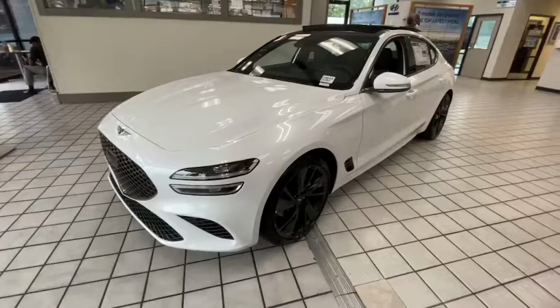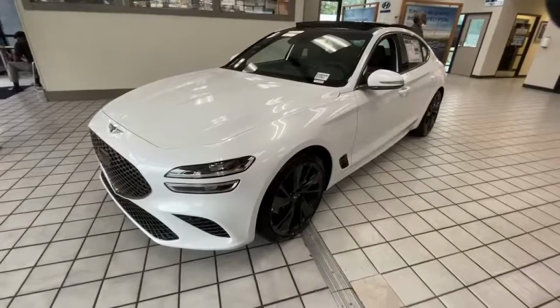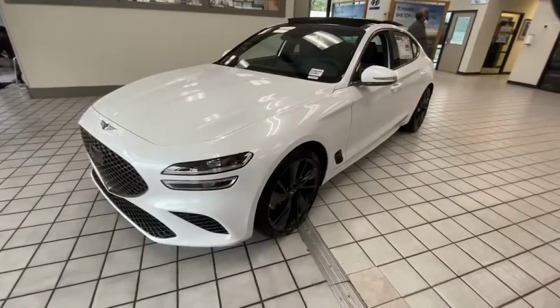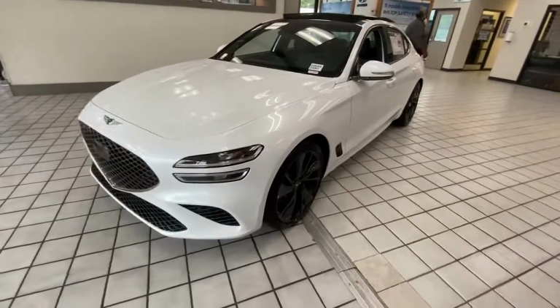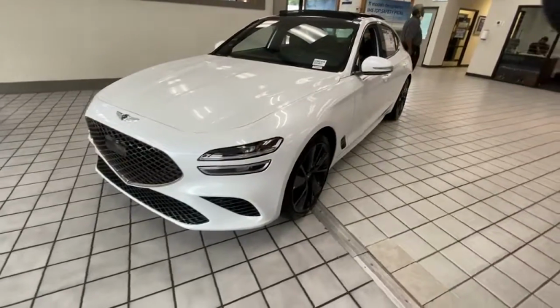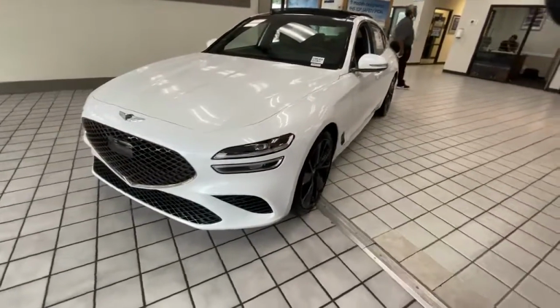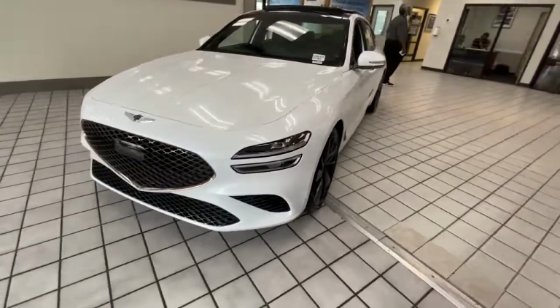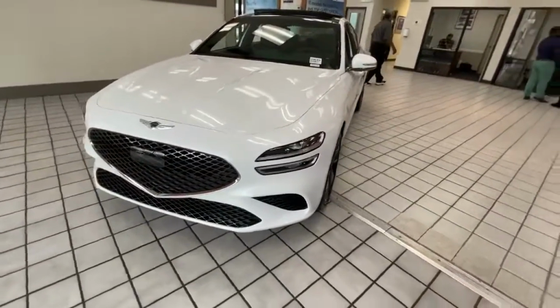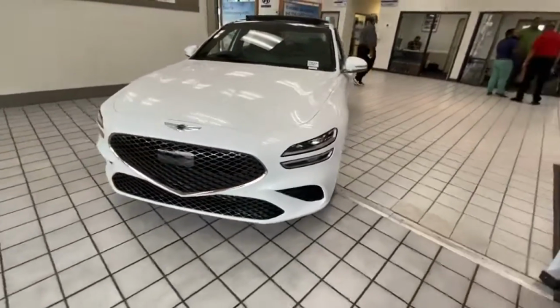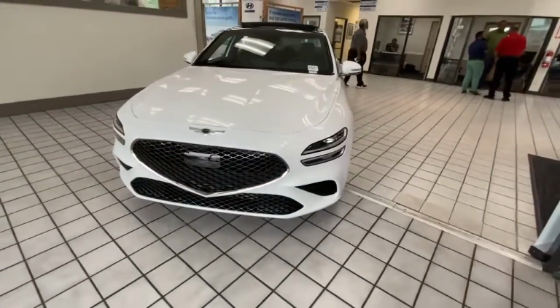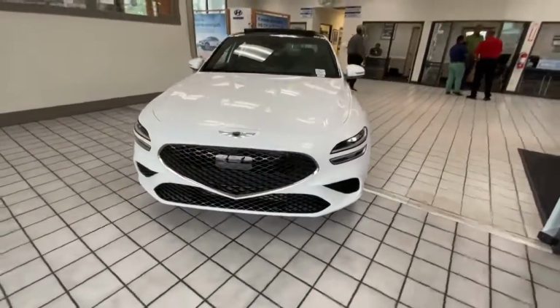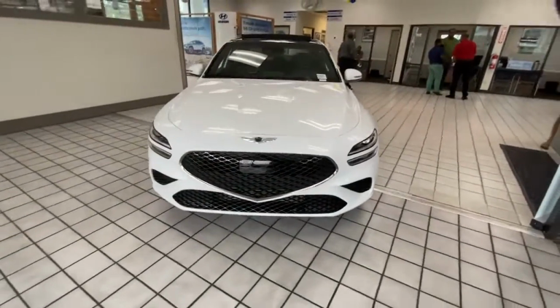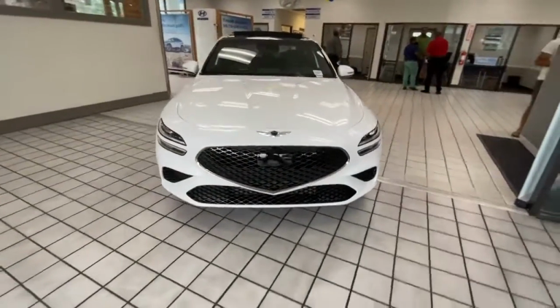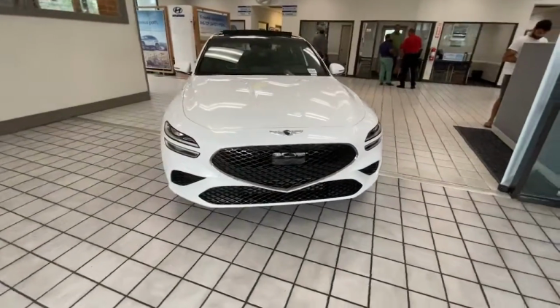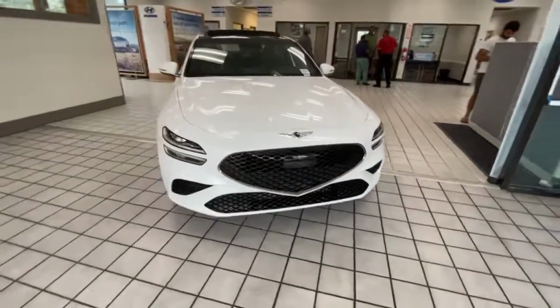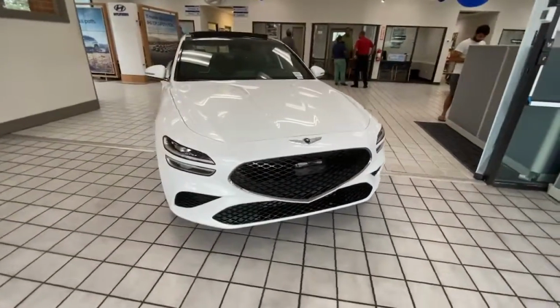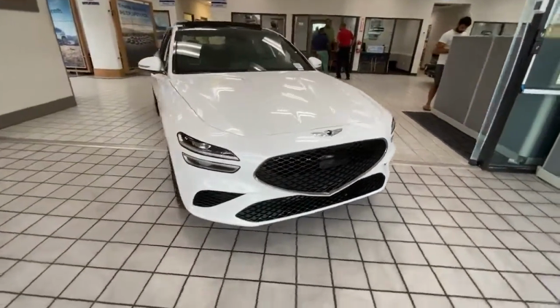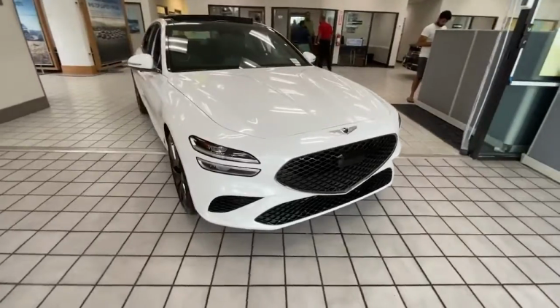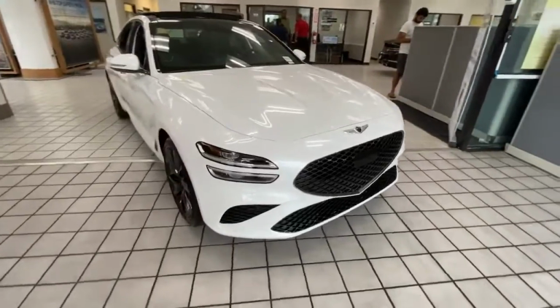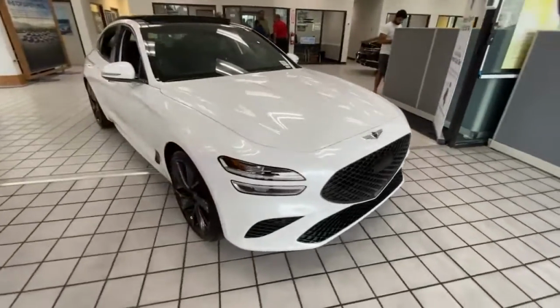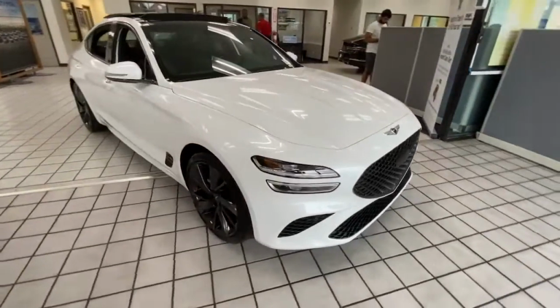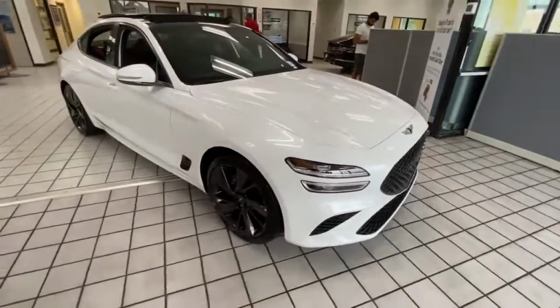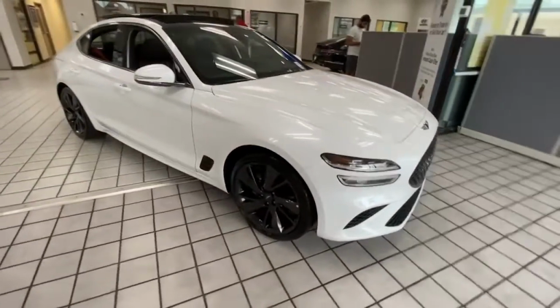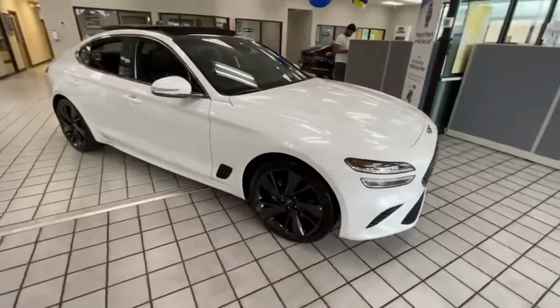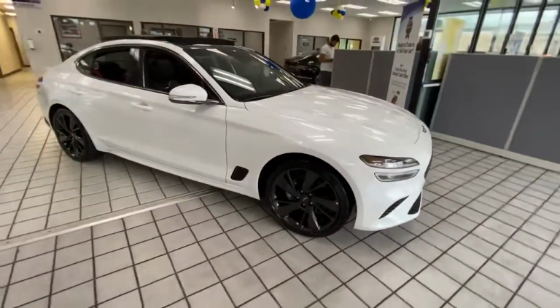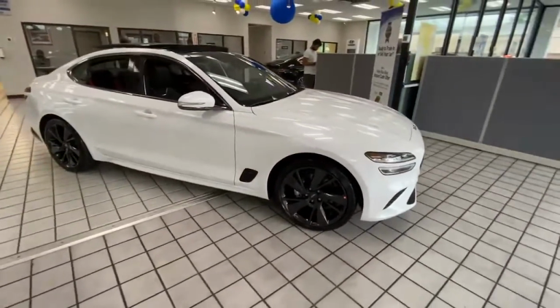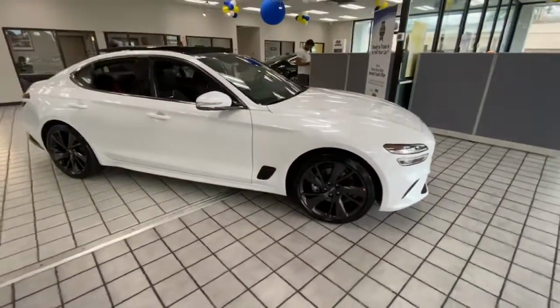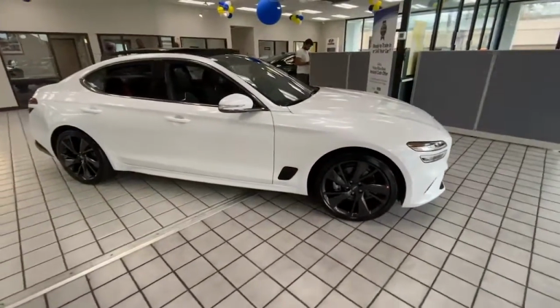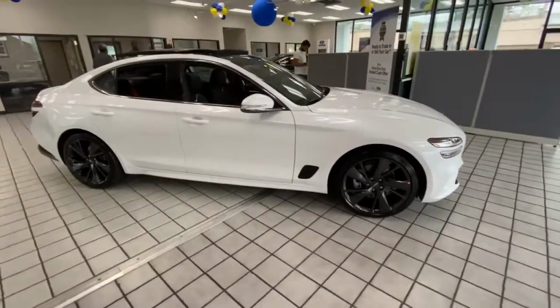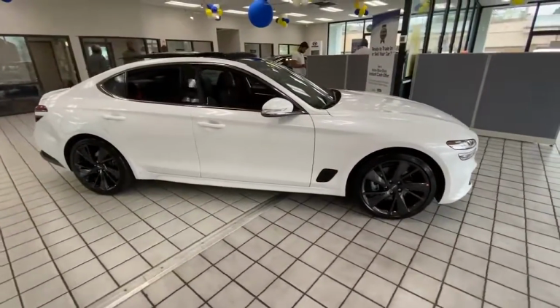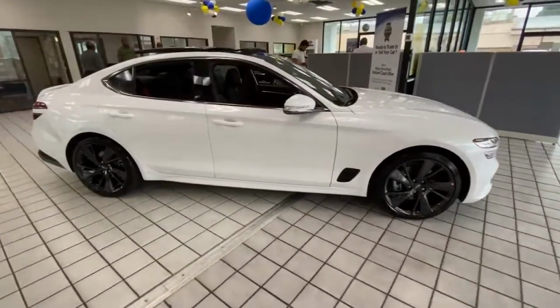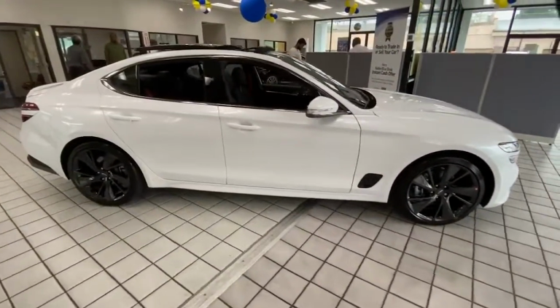Go home happy with the 2023 Genesis G70. Set a higher standard when you take the wheel of this striking Genesis G70.